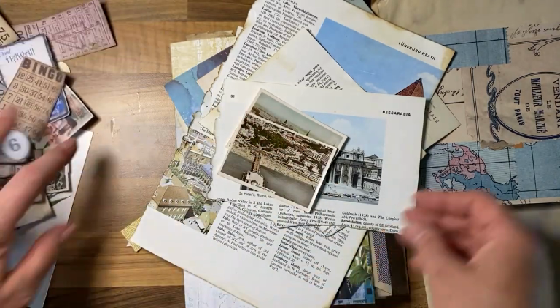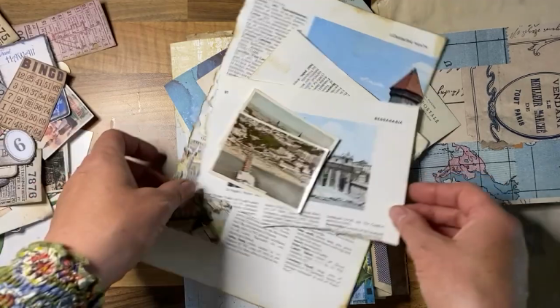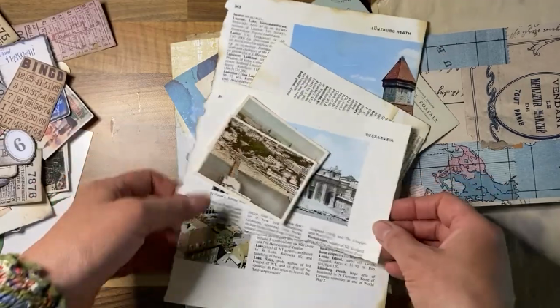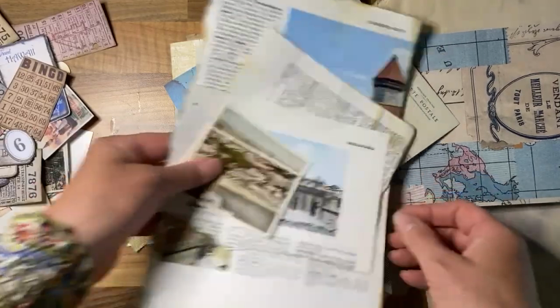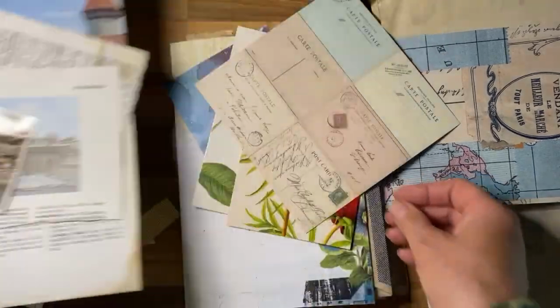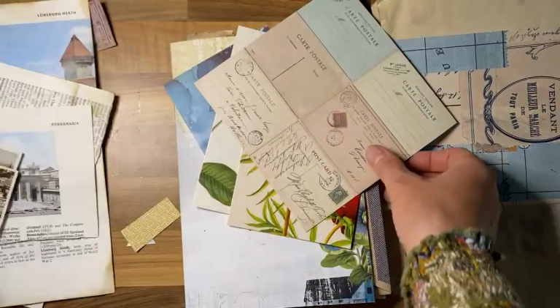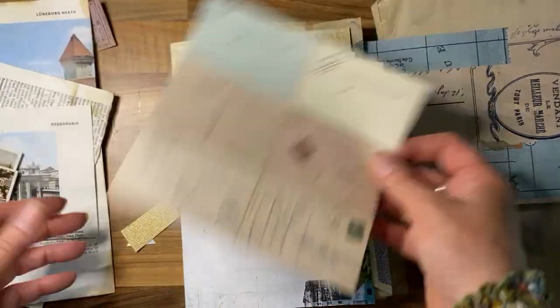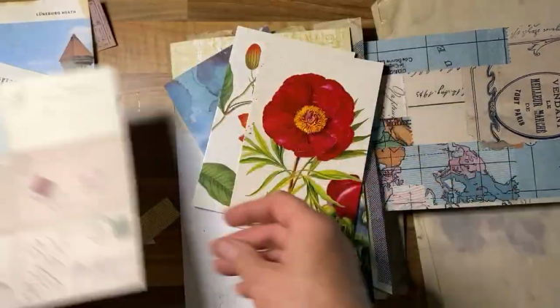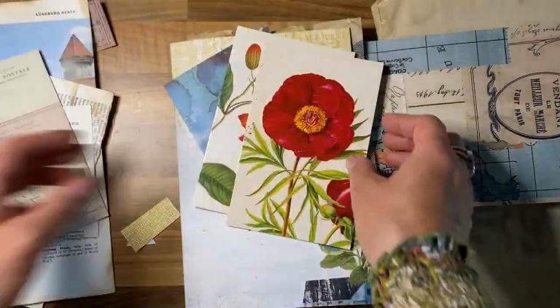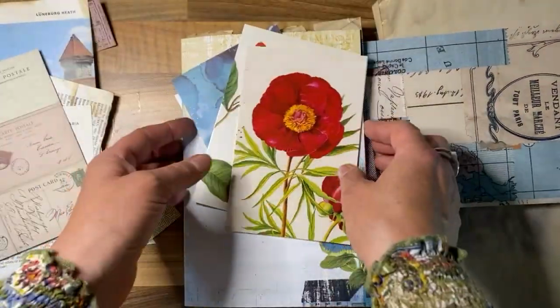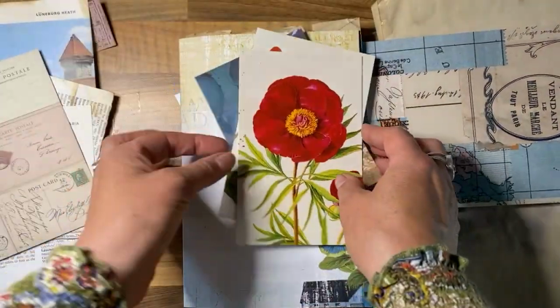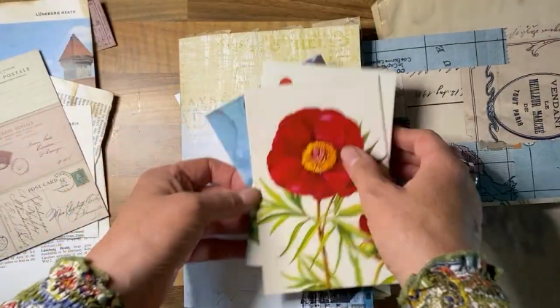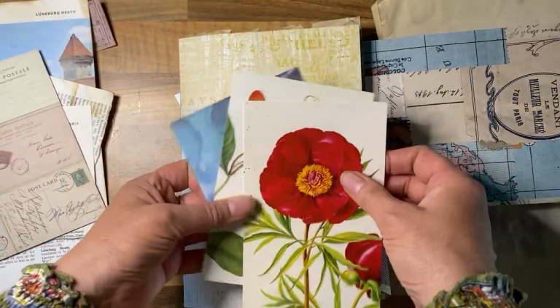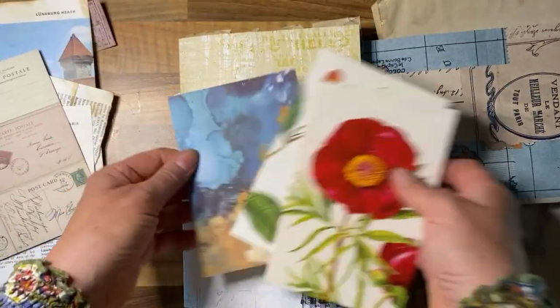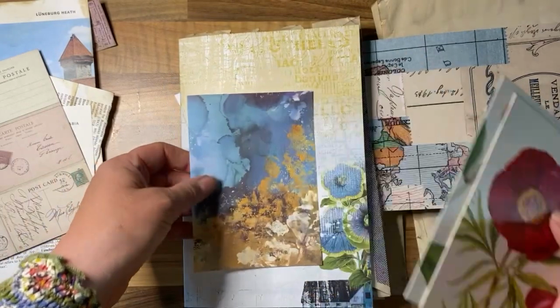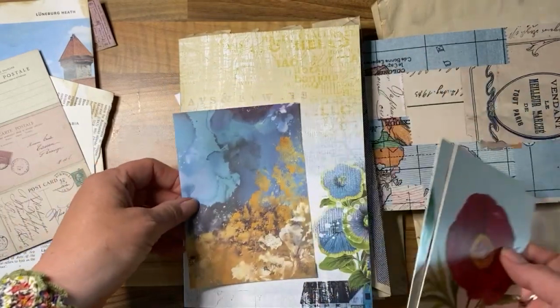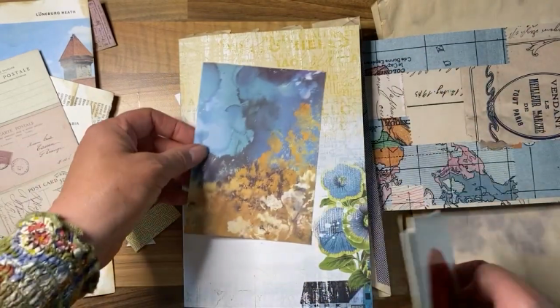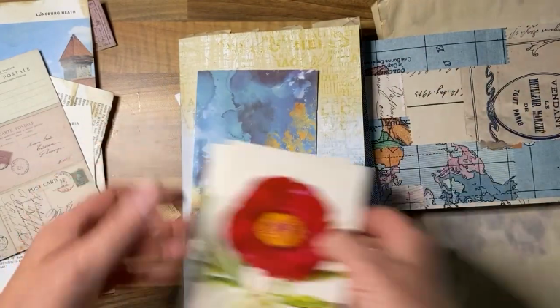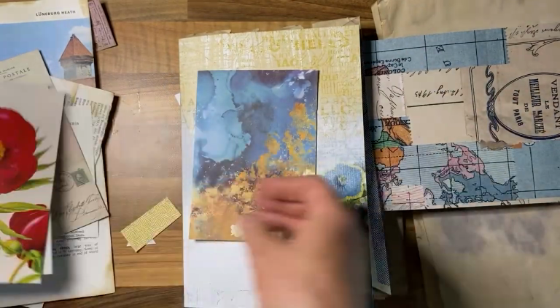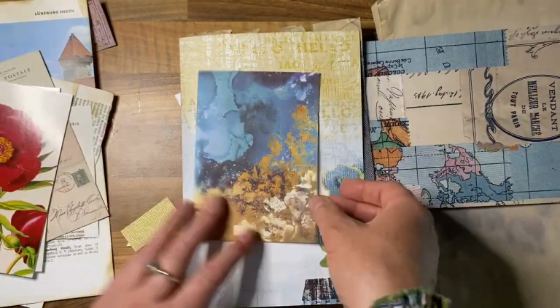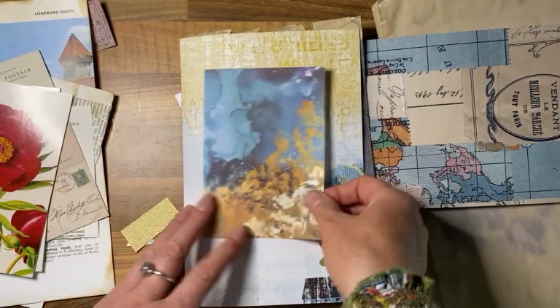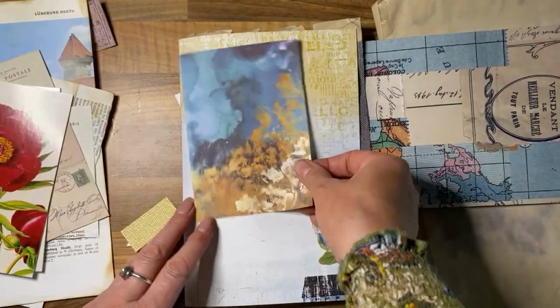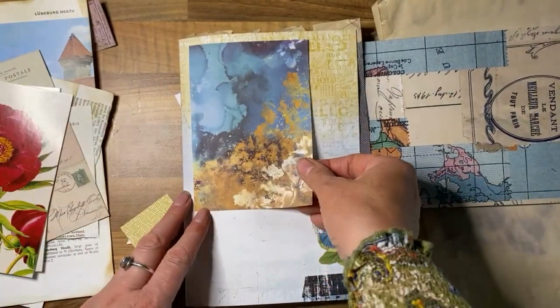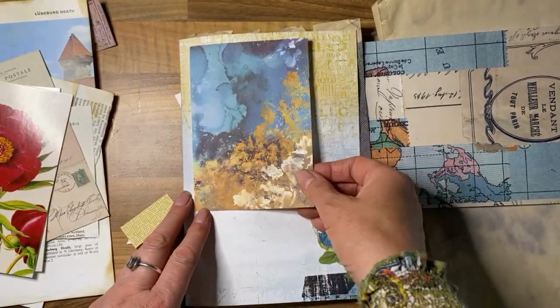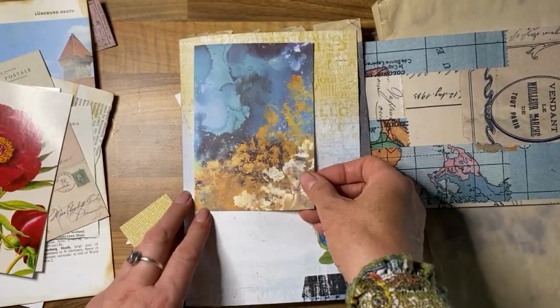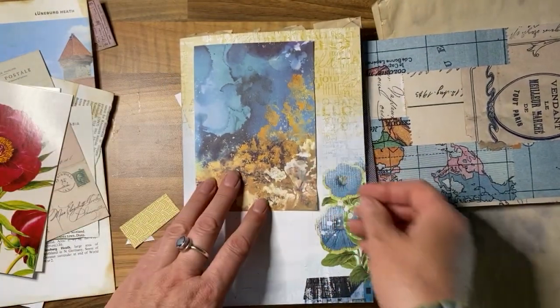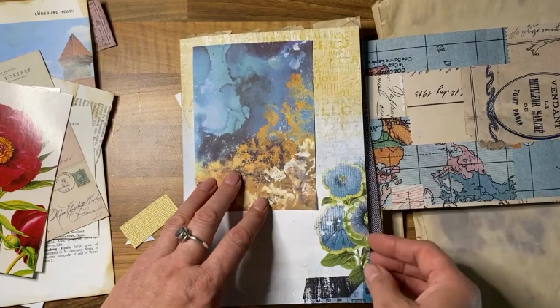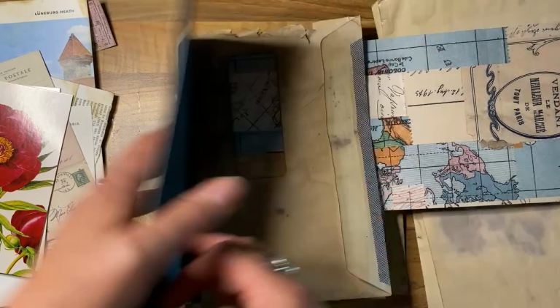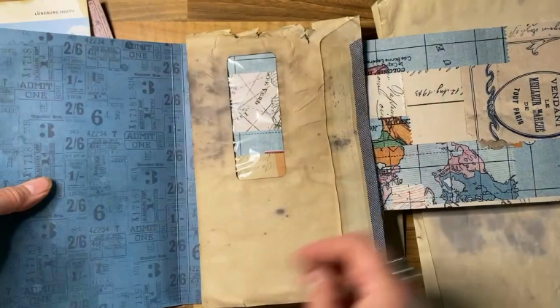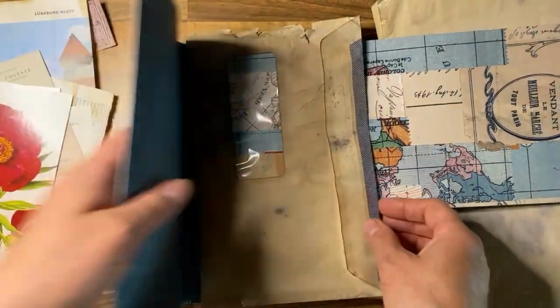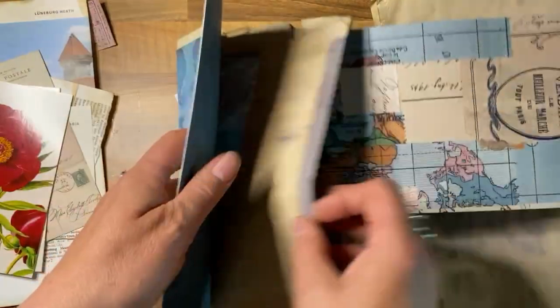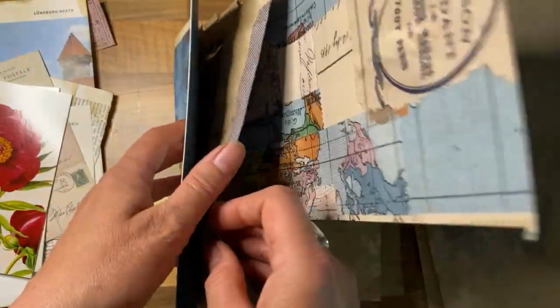Now I have to decide — I'm going to pull this together and I need to decide quickly because my friend's birthday is on Saturday, so this needs to be finished by then, and today is Wednesday.